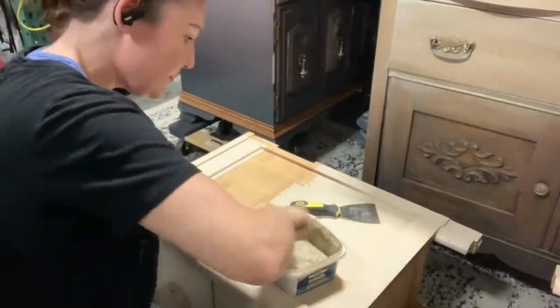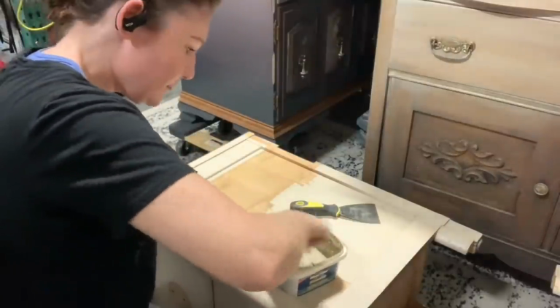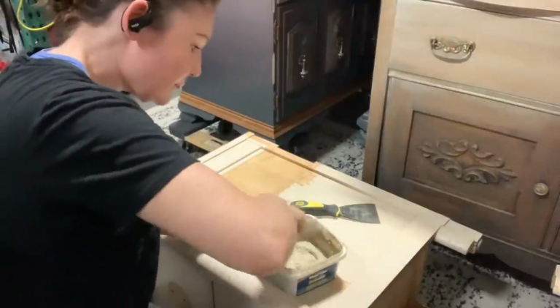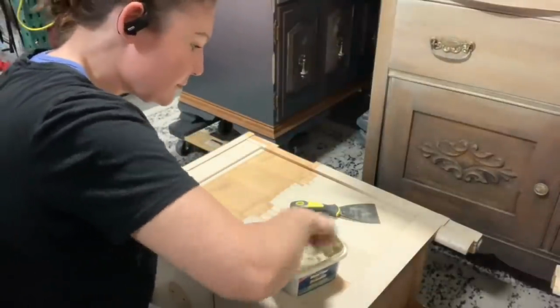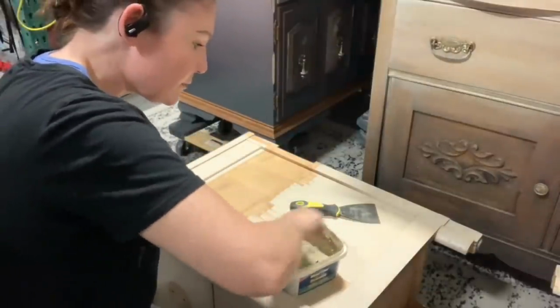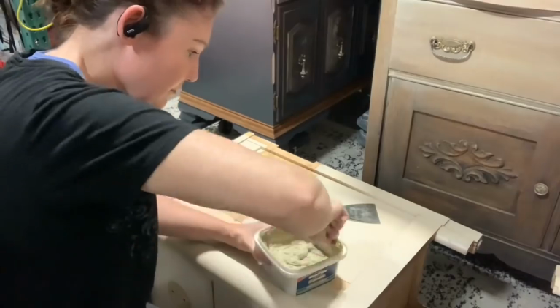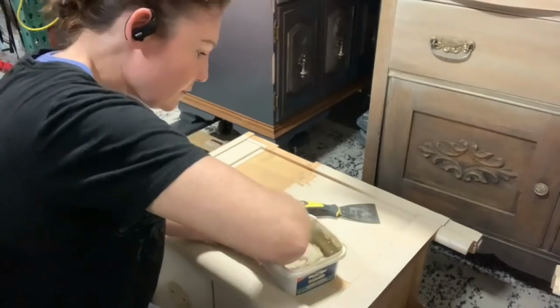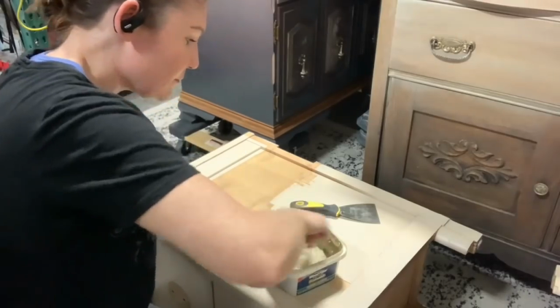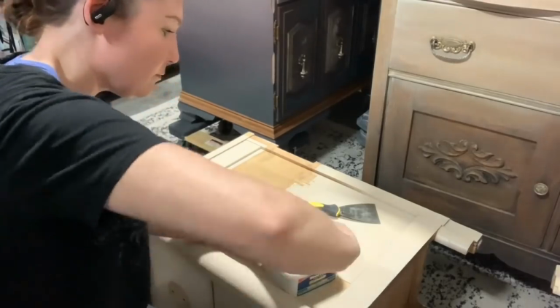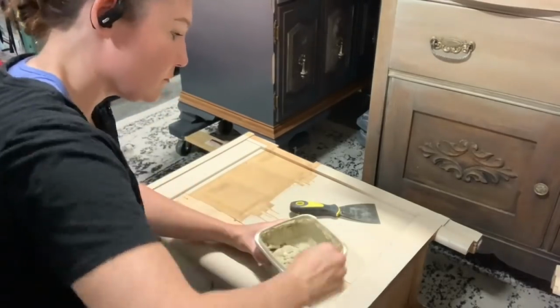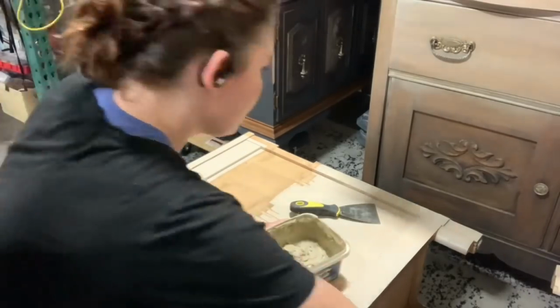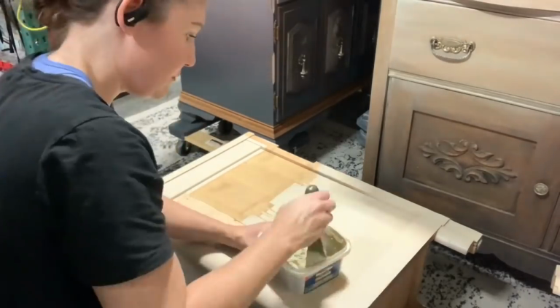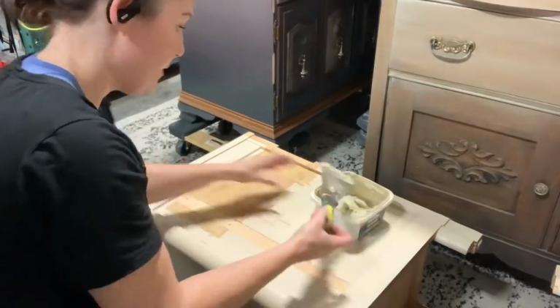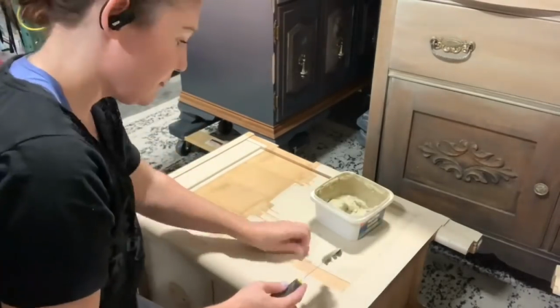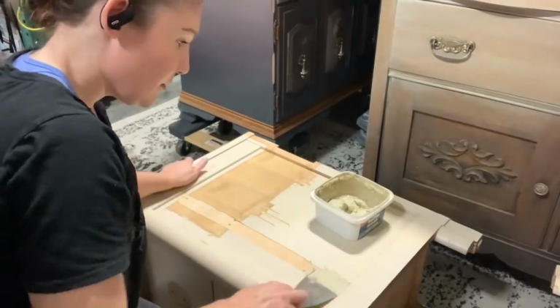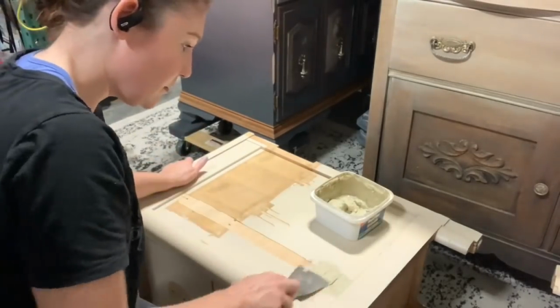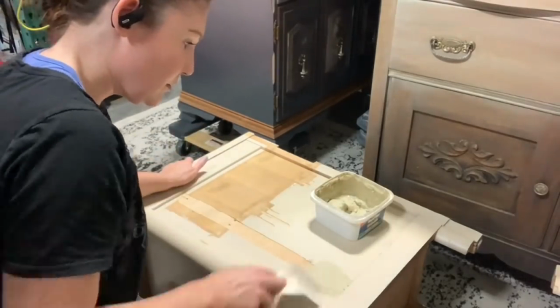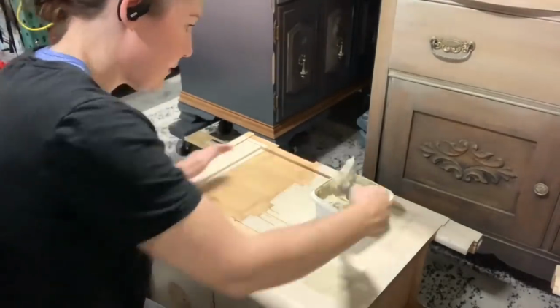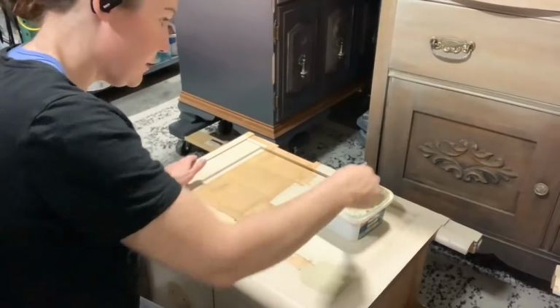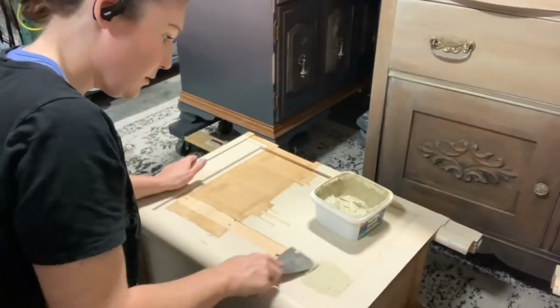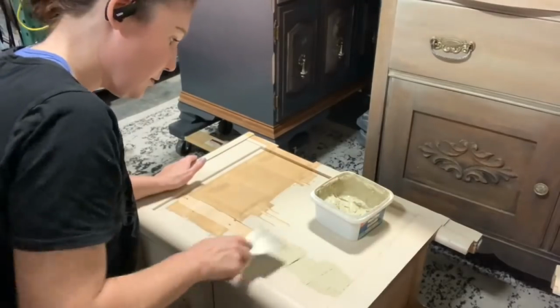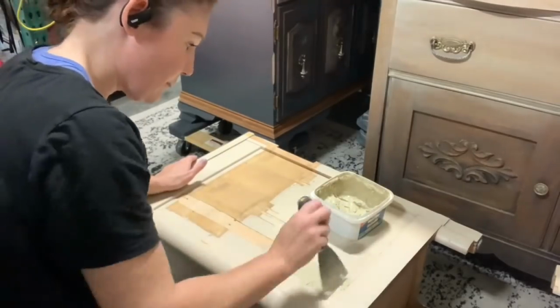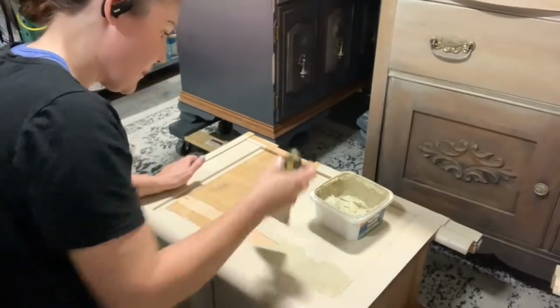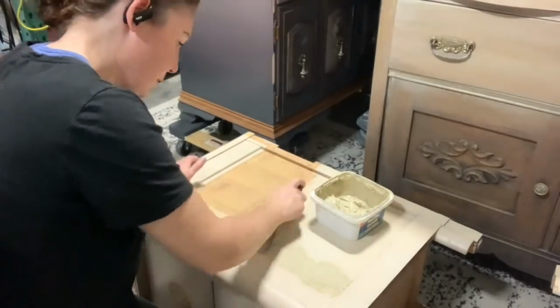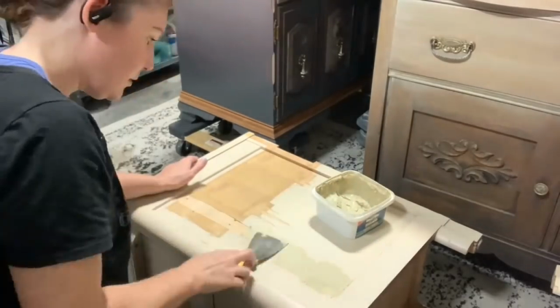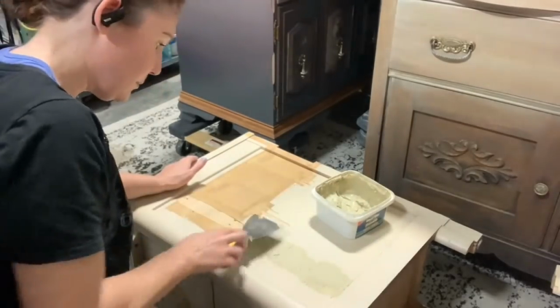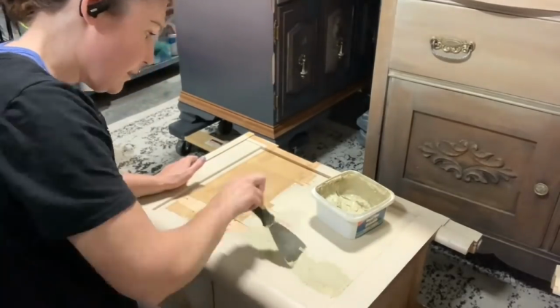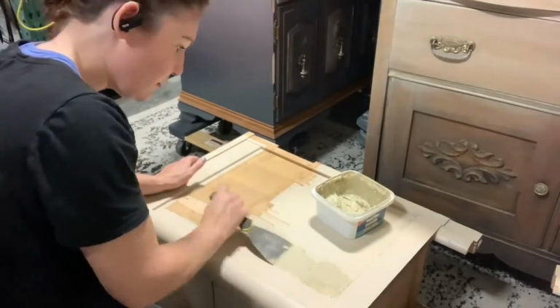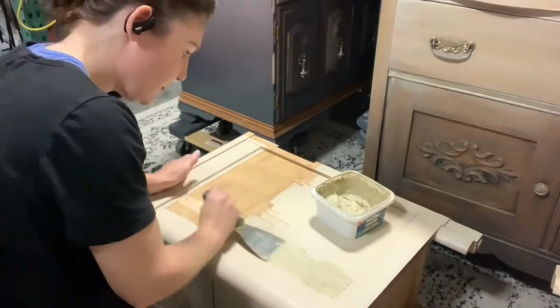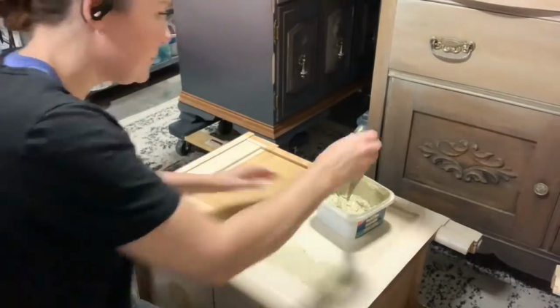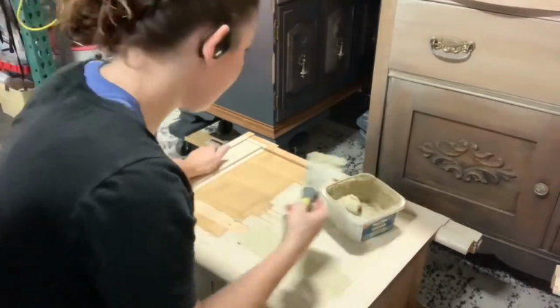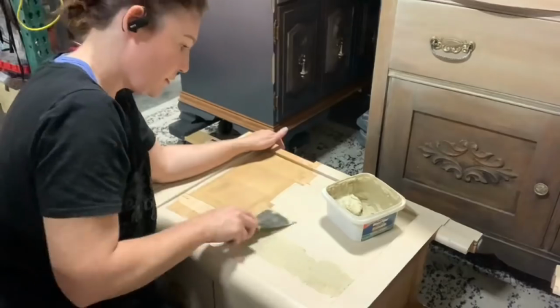This is the wood filler I'm using — just an Elmer's stainable wood filler. I have it in like a vat. I really like it for projects like this where I just need to smear on a bunch because it's inexpensive and it does the job.